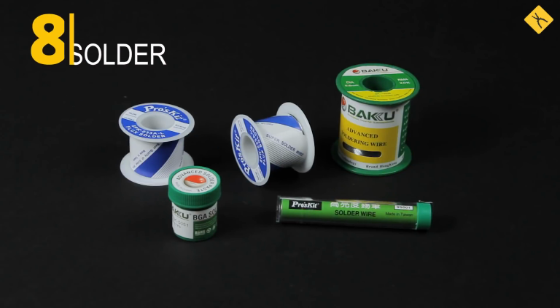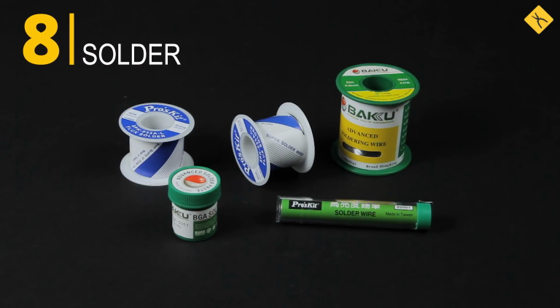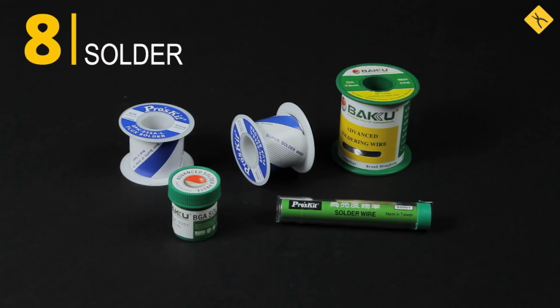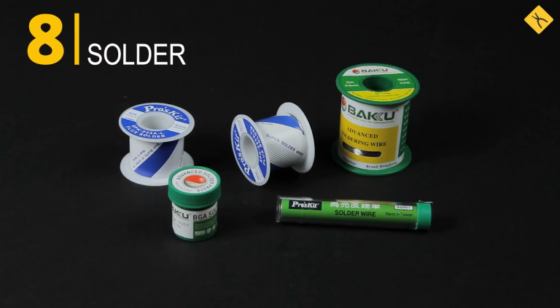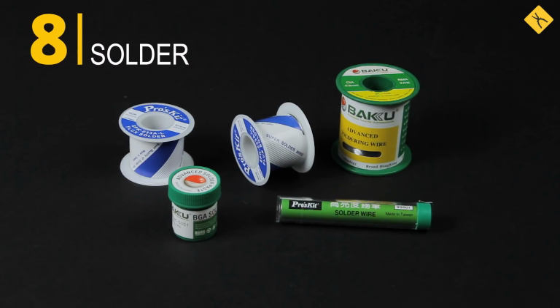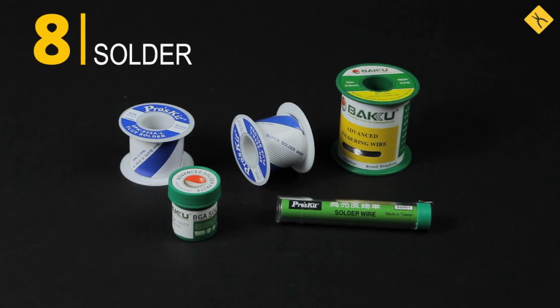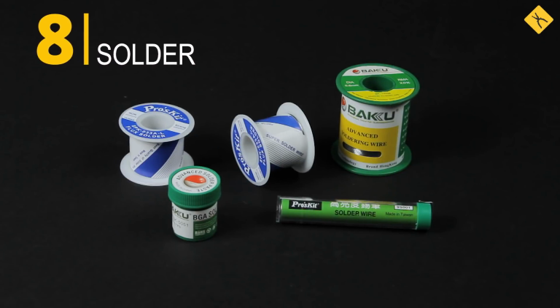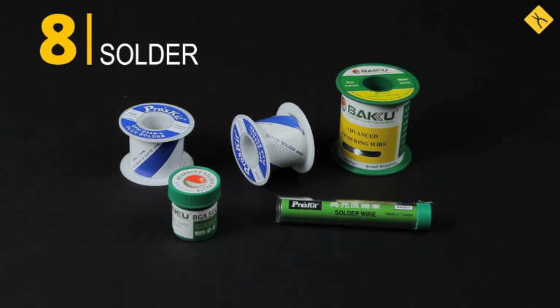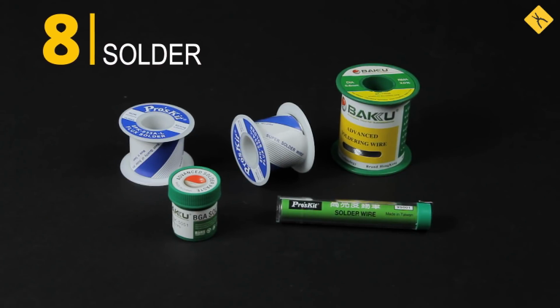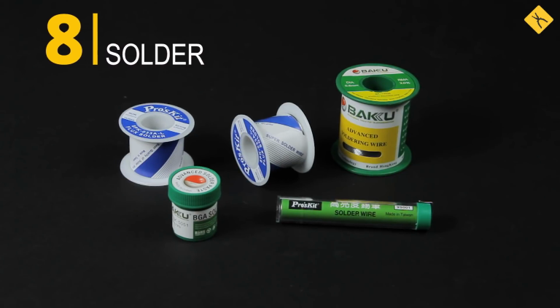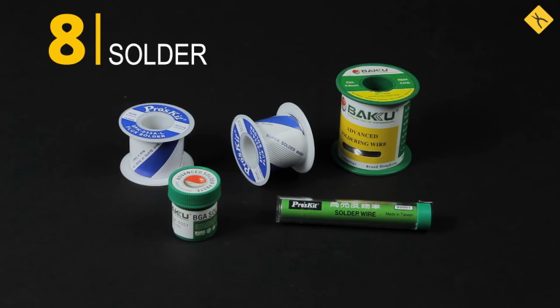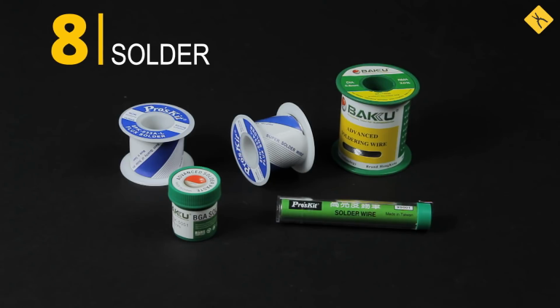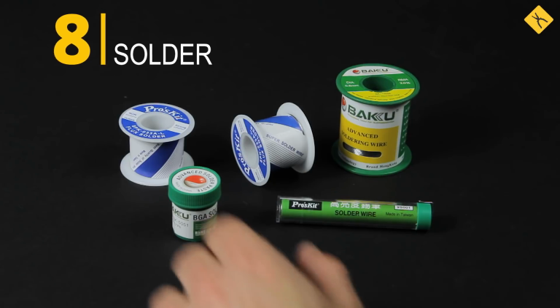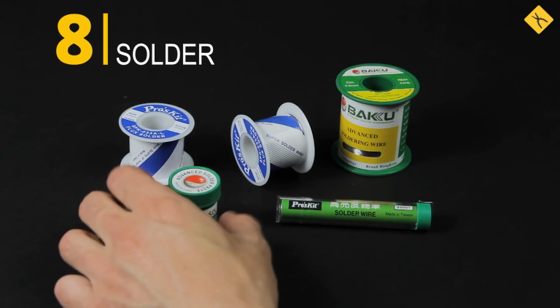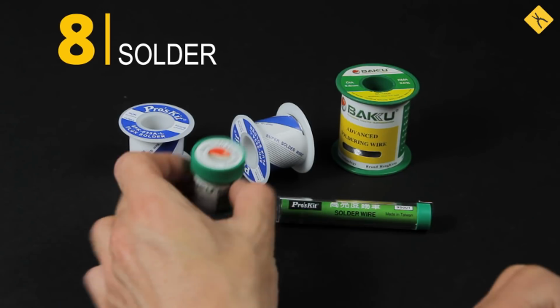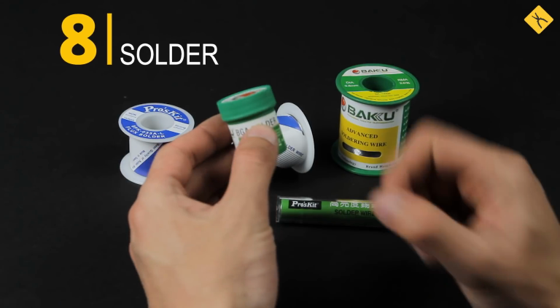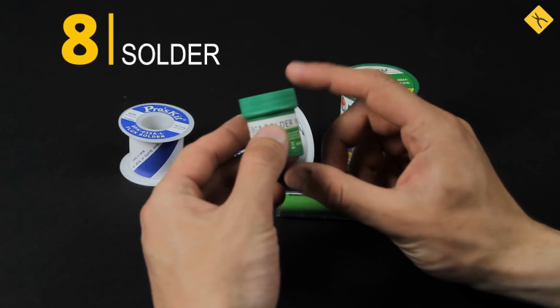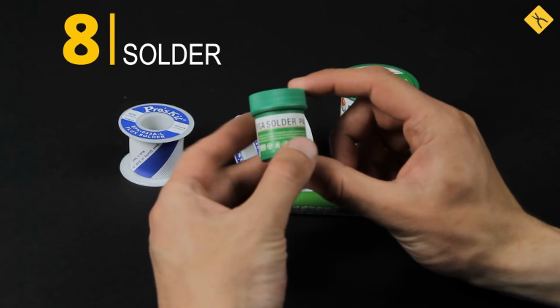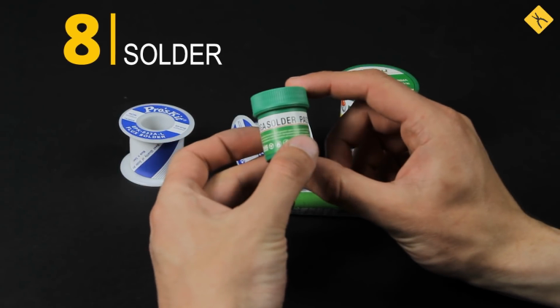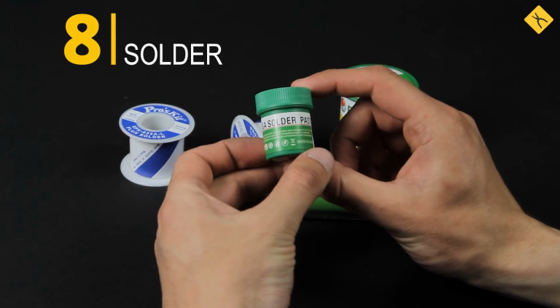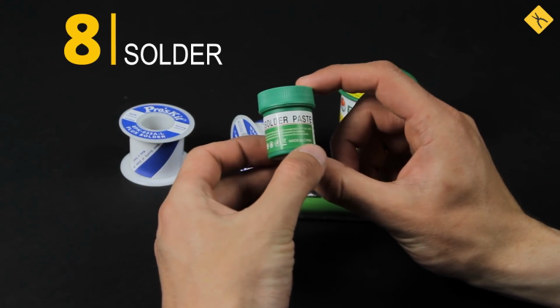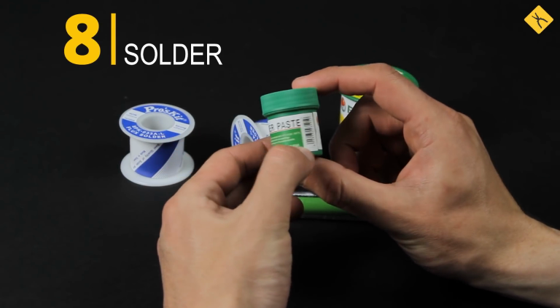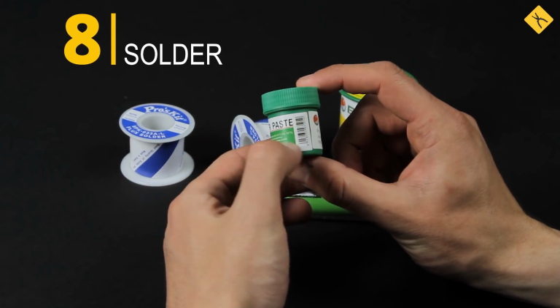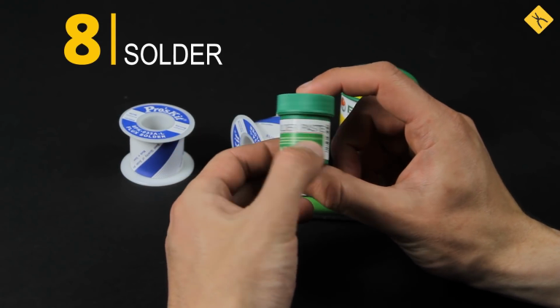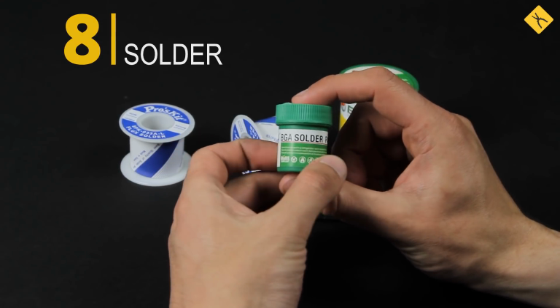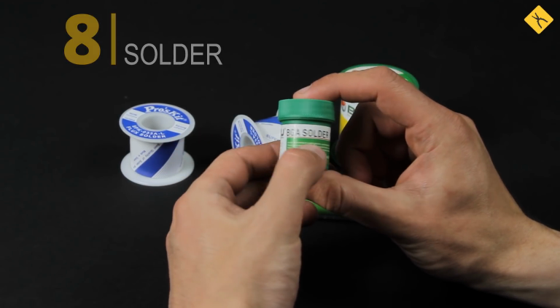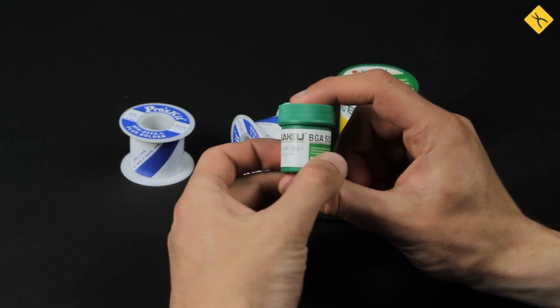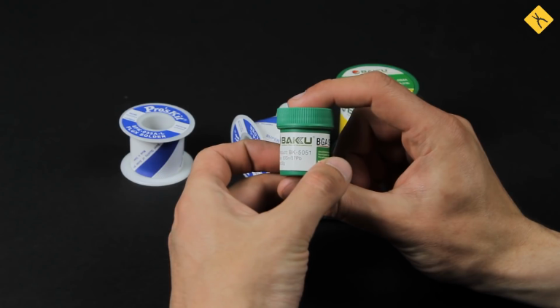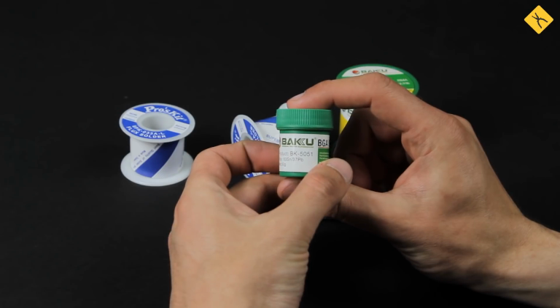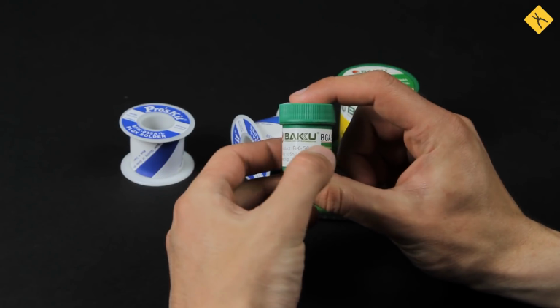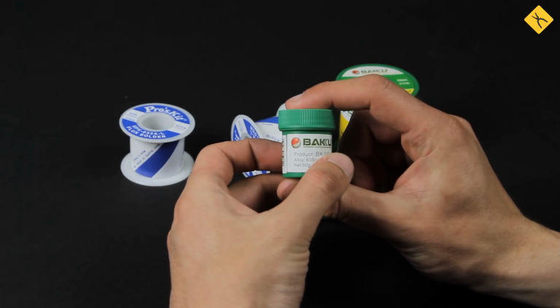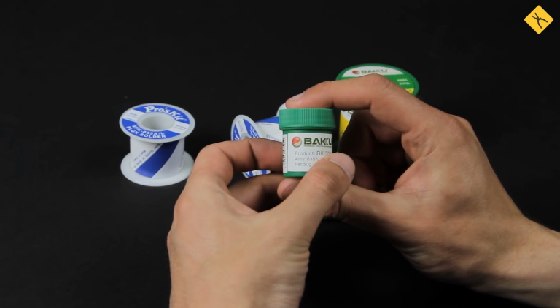Solder — there are lead solders, such as POS-61, and lead-free solders. BGA paste is an interesting and practical solution for quick and high-quality wire and small PCB soldering.